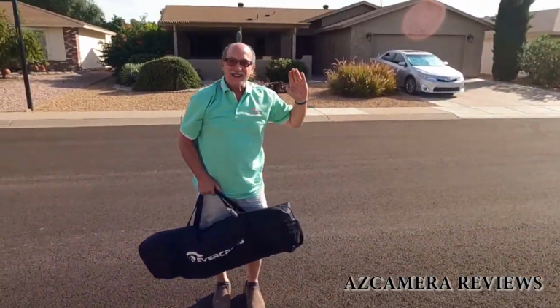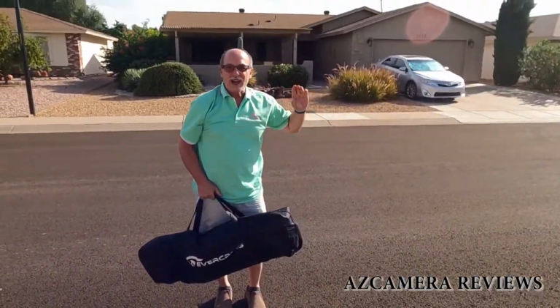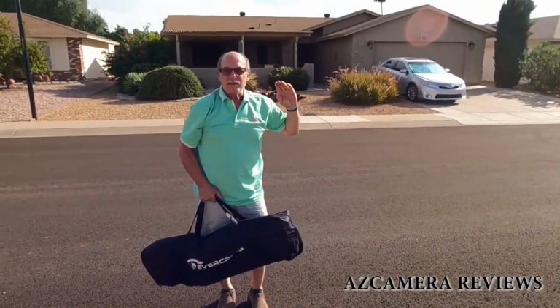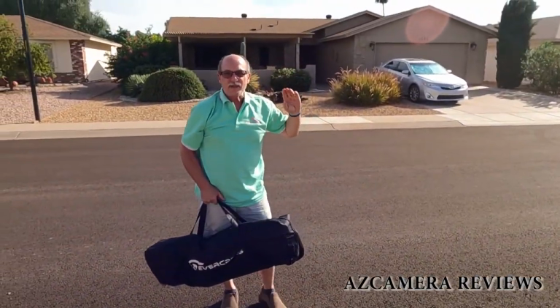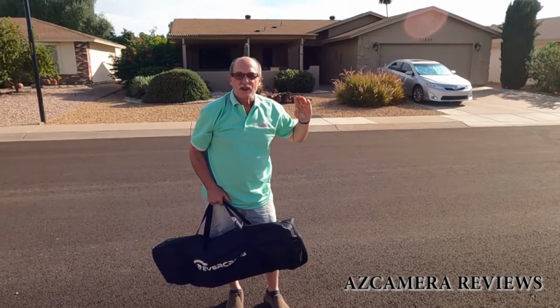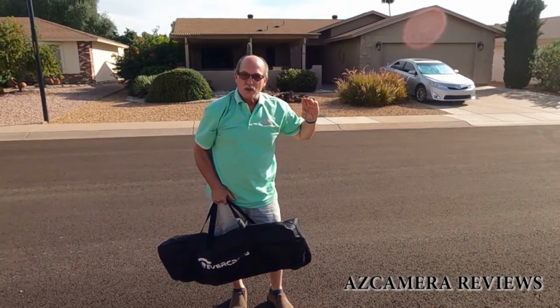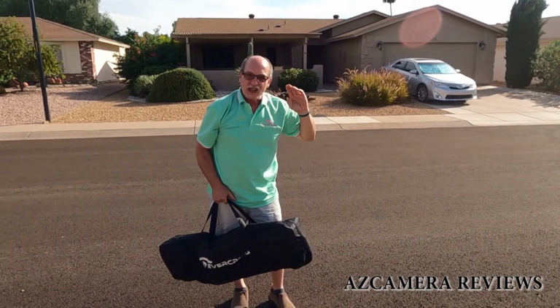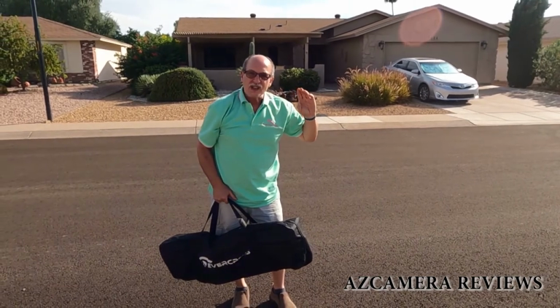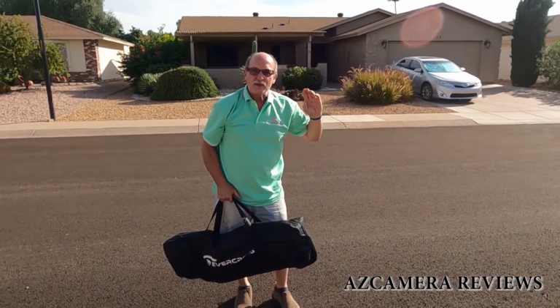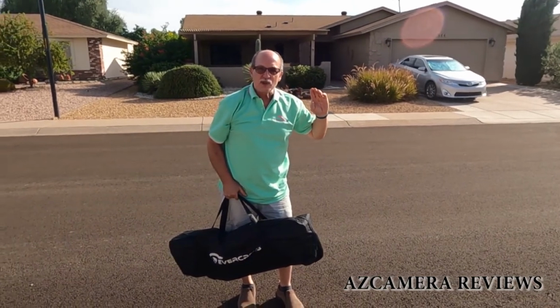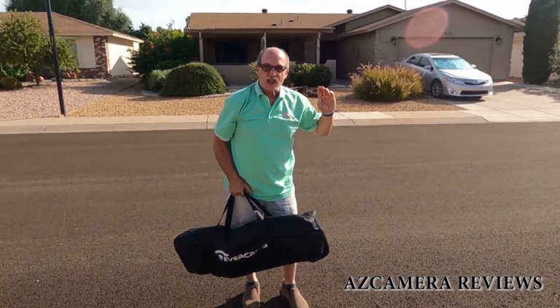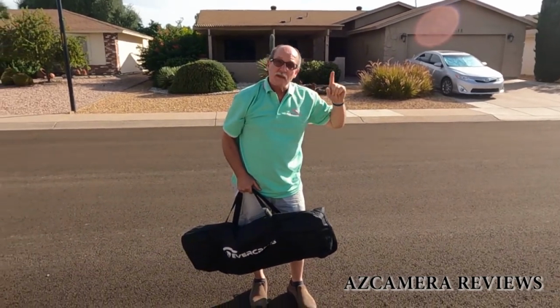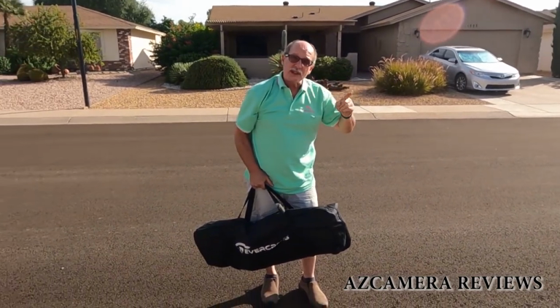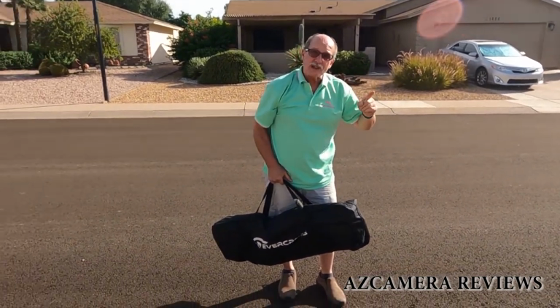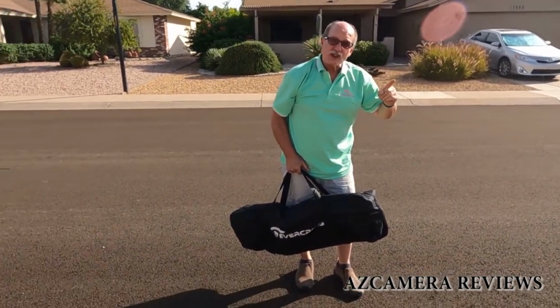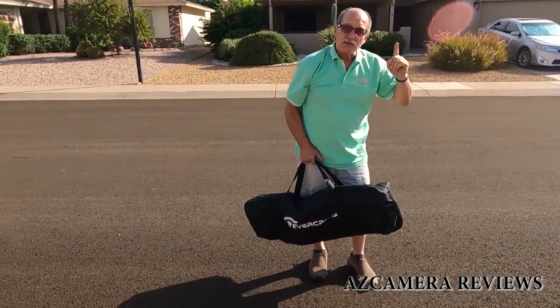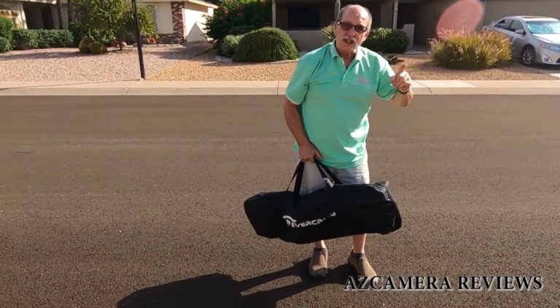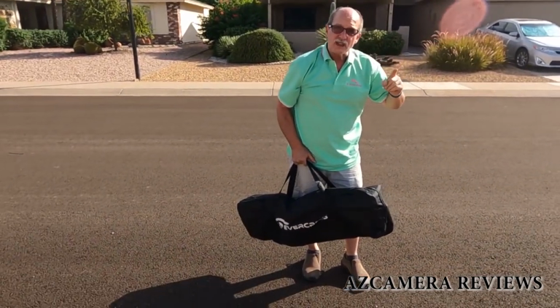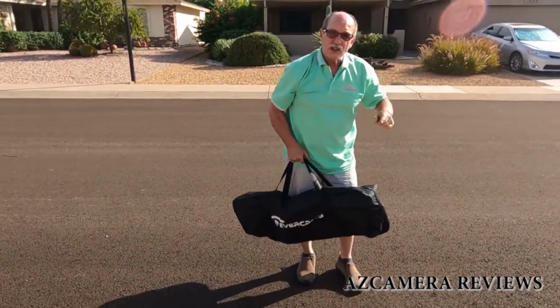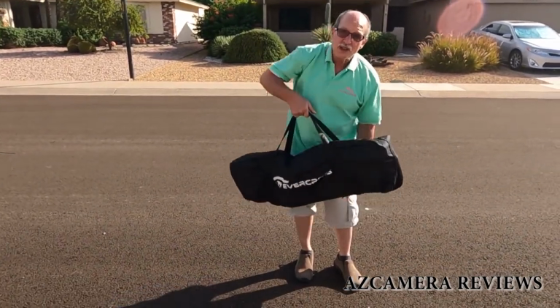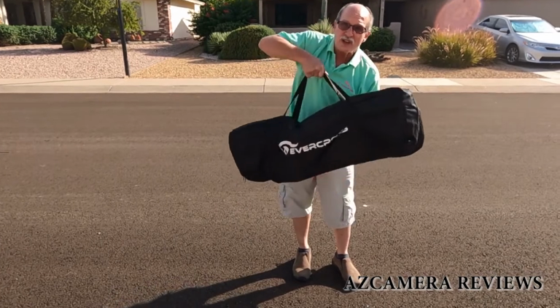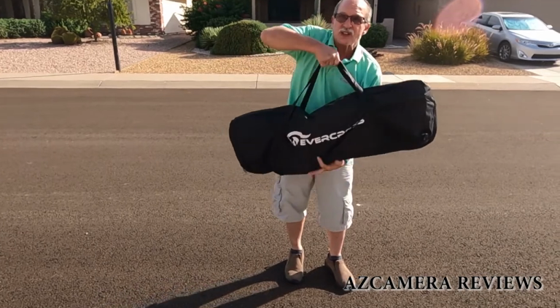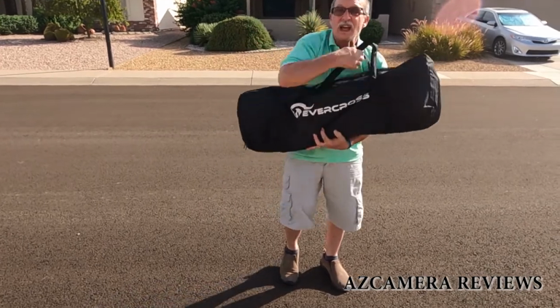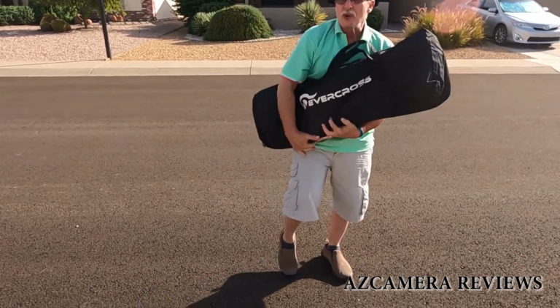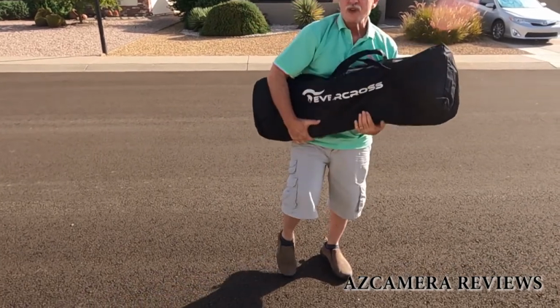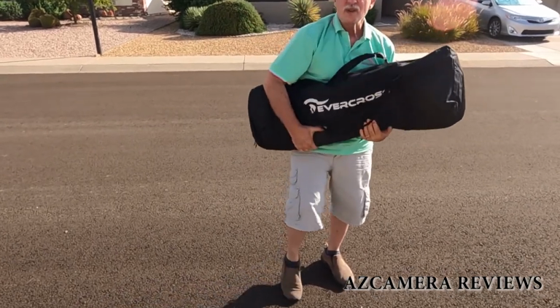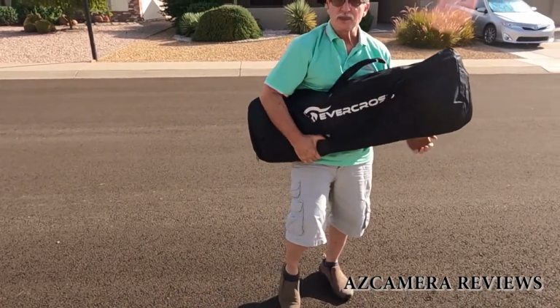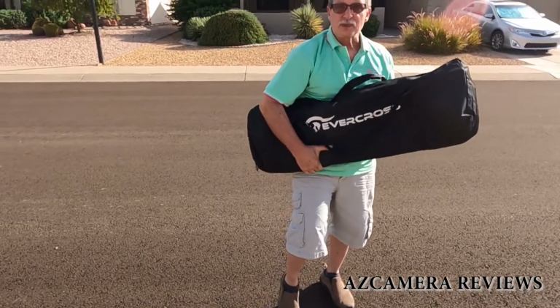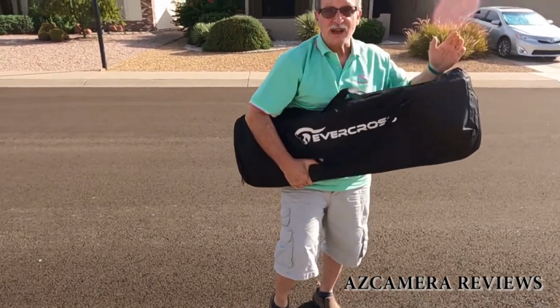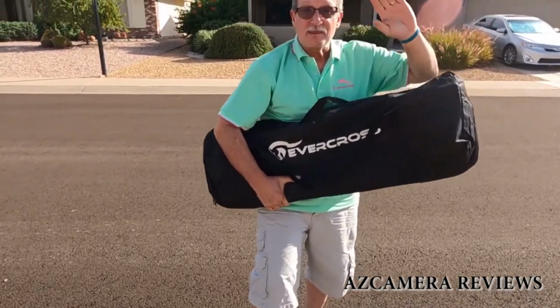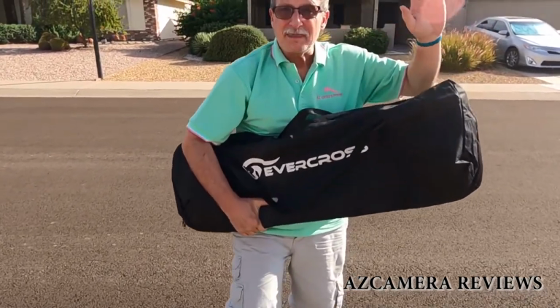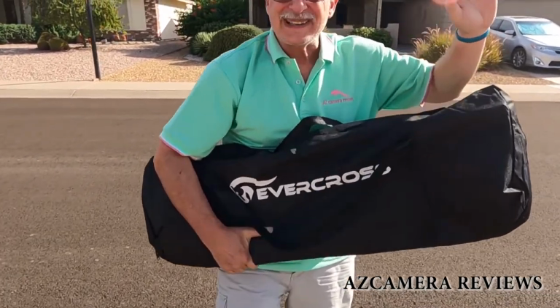Until next time, I'm Jeff with AZ Camera Reviews saying: please watch us, please like us, please share us, and most of all, please subscribe. Bye-bye.